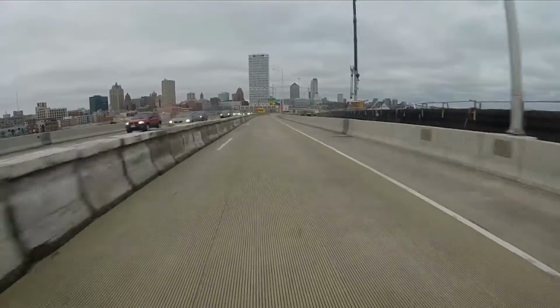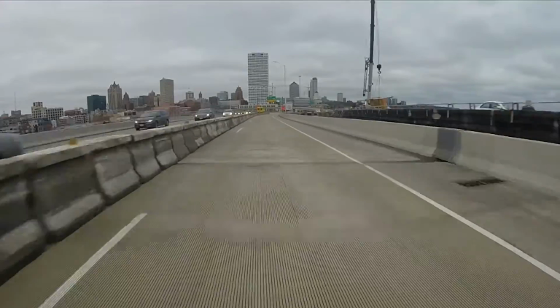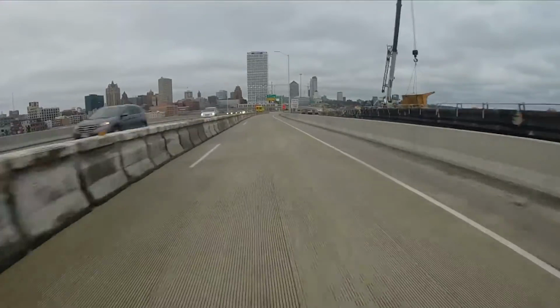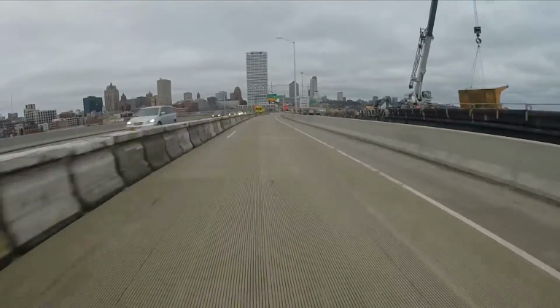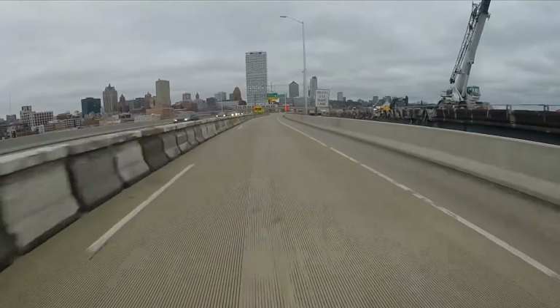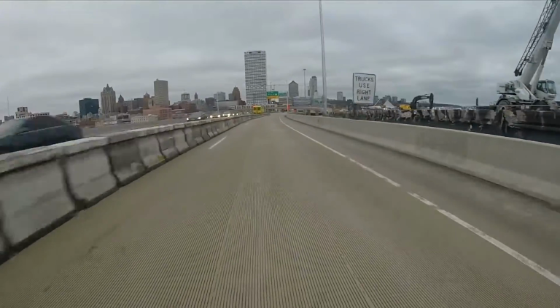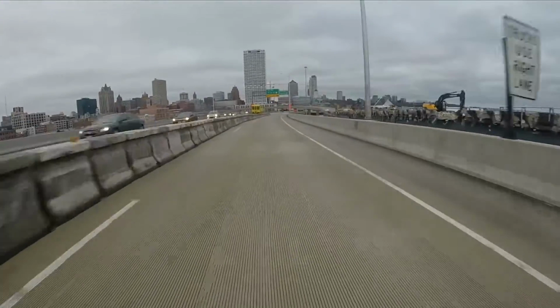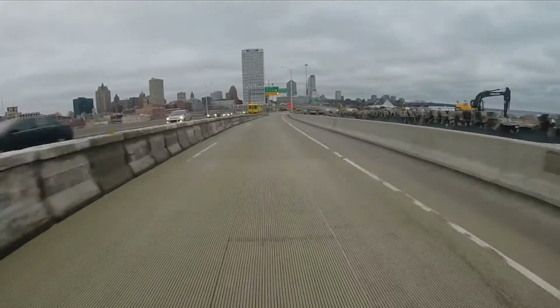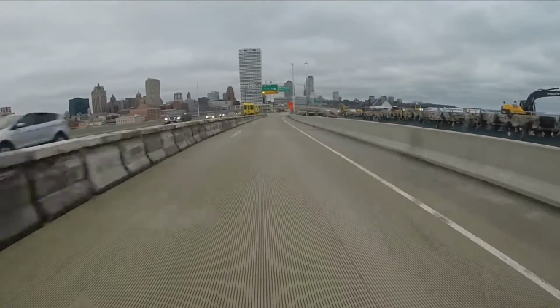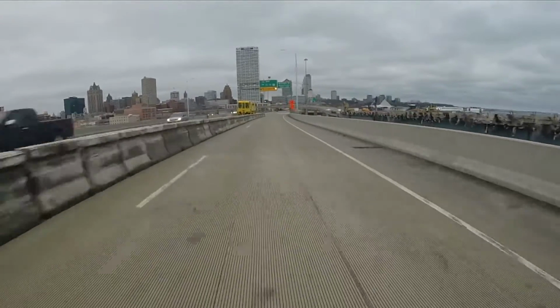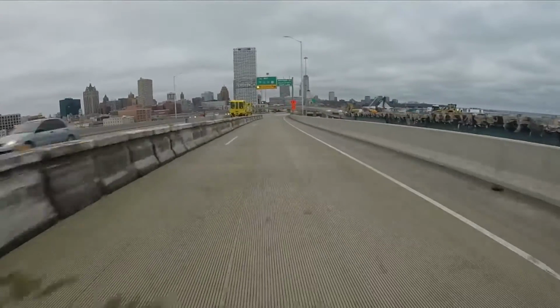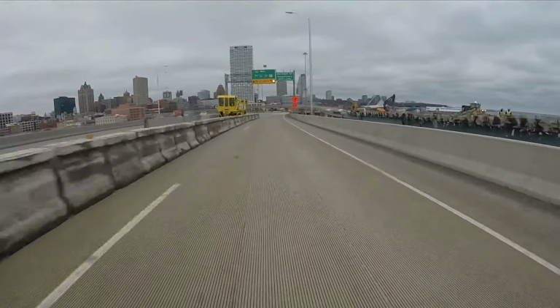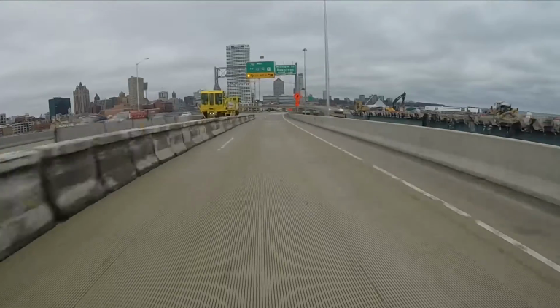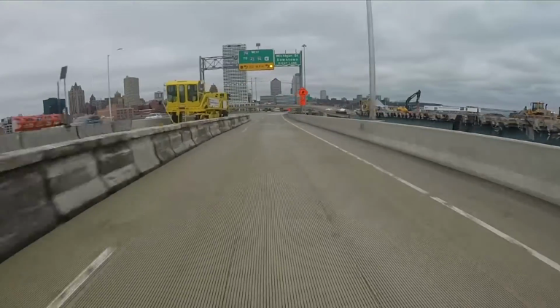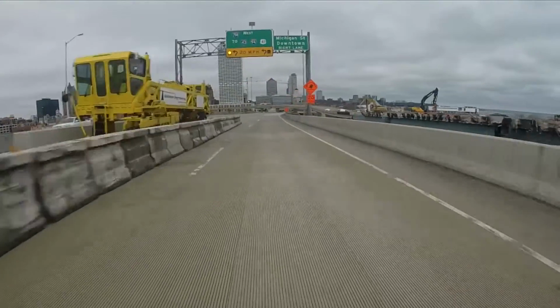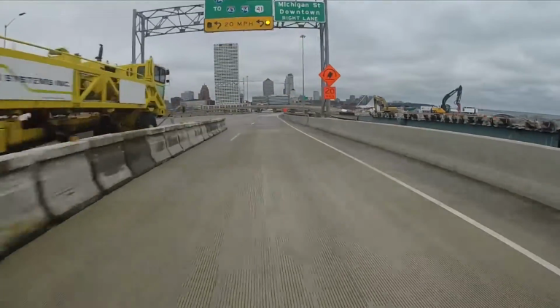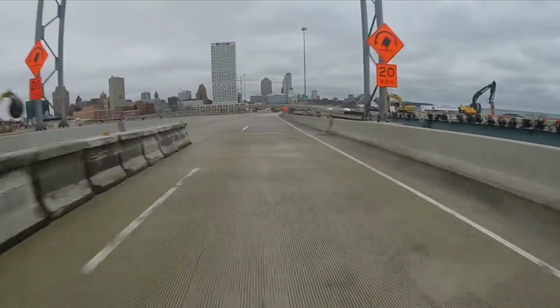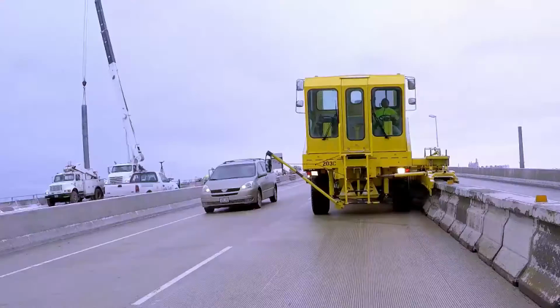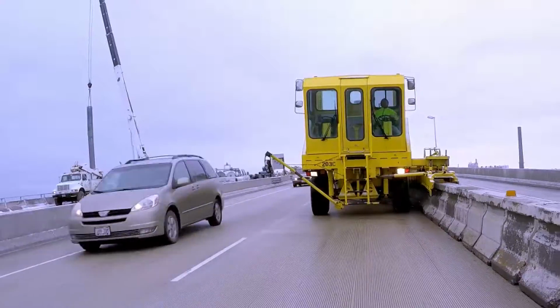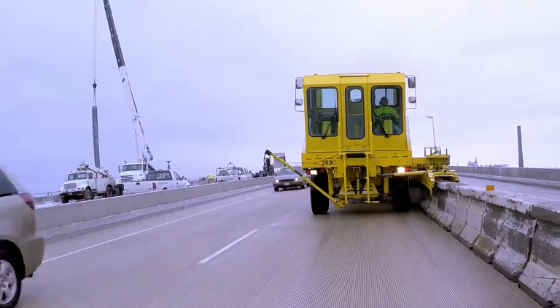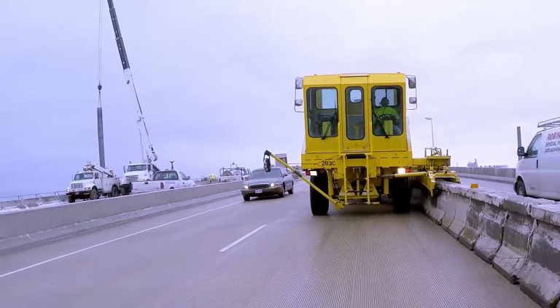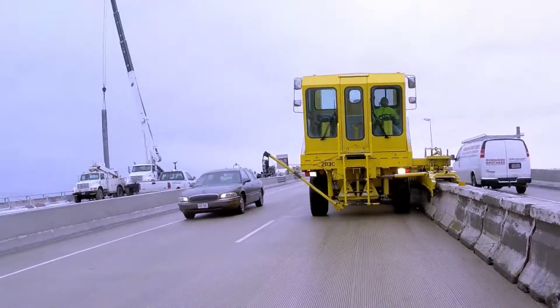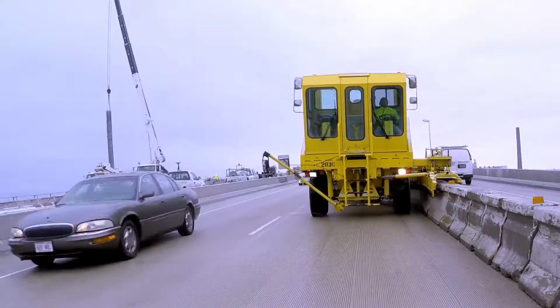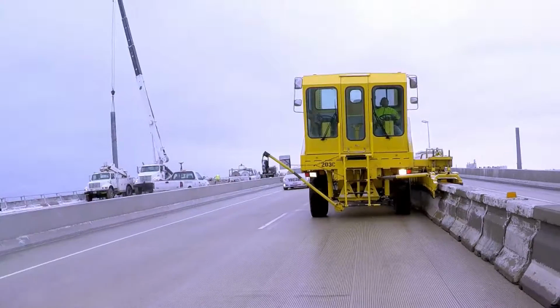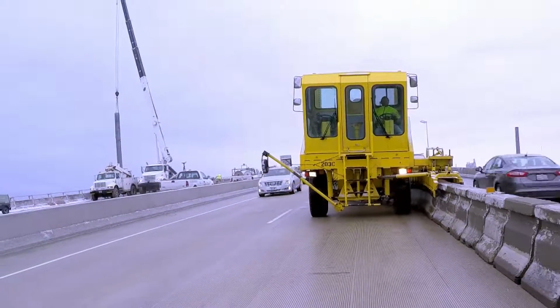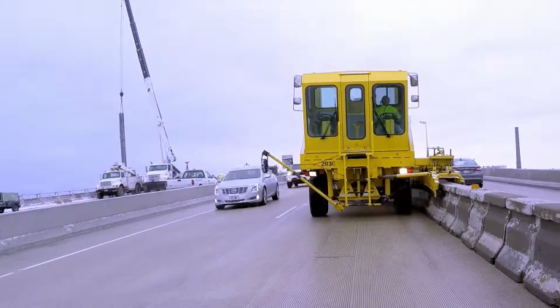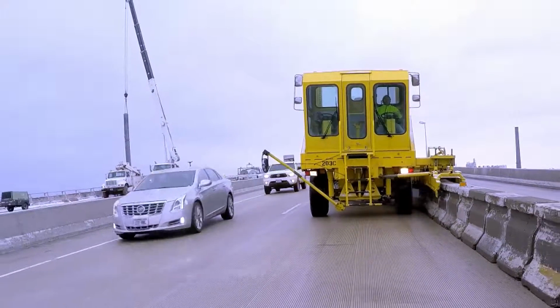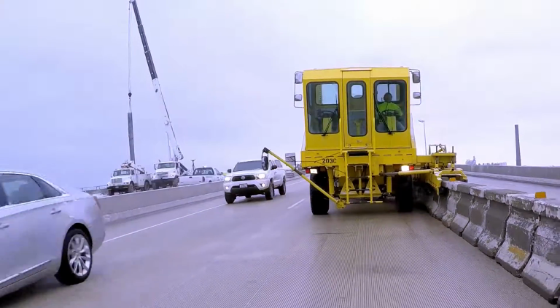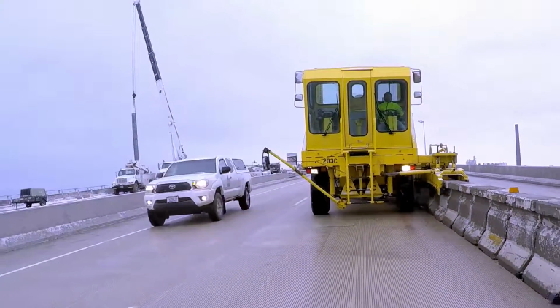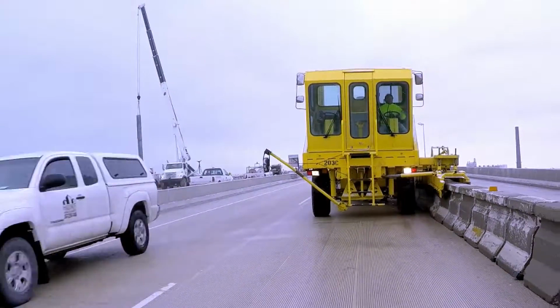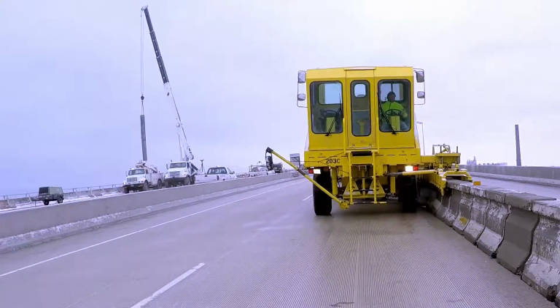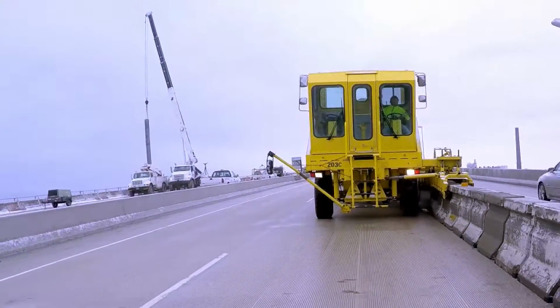In late 2014, construction was completed on the southbound side of the bridge, and the barrier and traffic were switched over as construction began on the northbound side. Construction is scheduled to be complete in late 2015 with a new bridge deck that should last for the next 40 to 50 years.